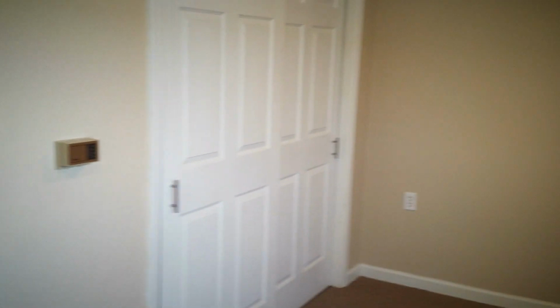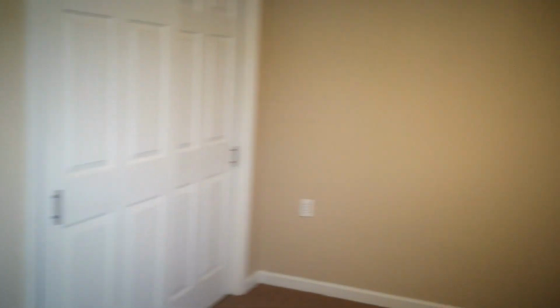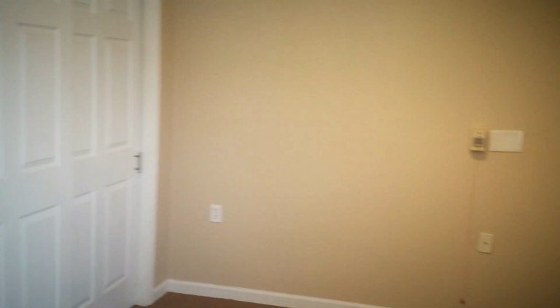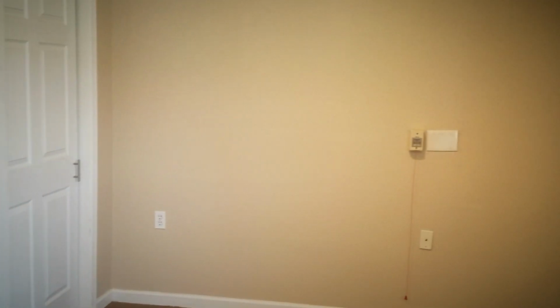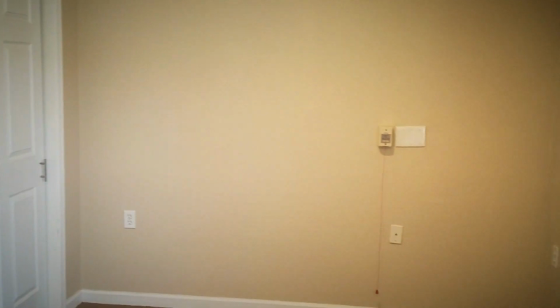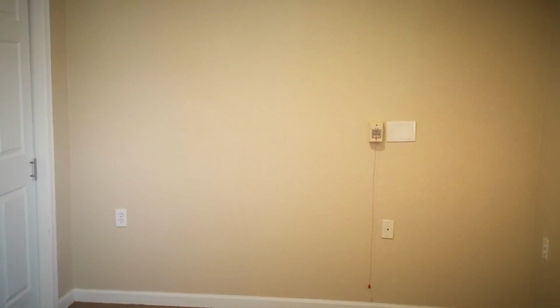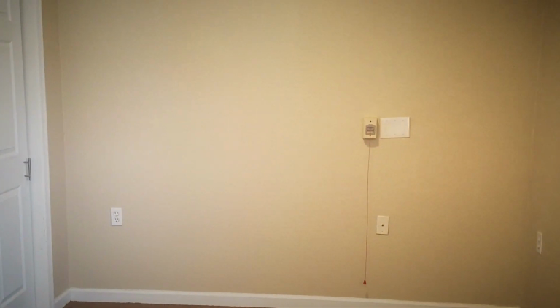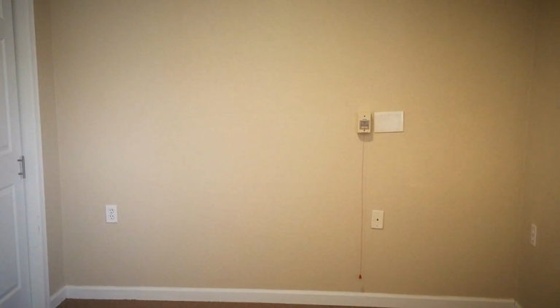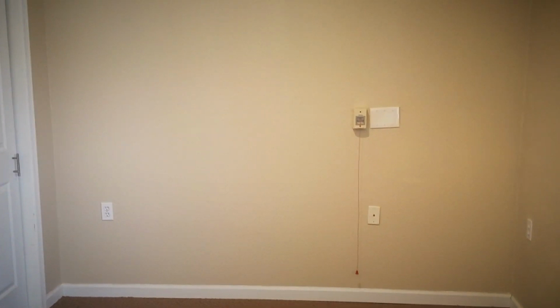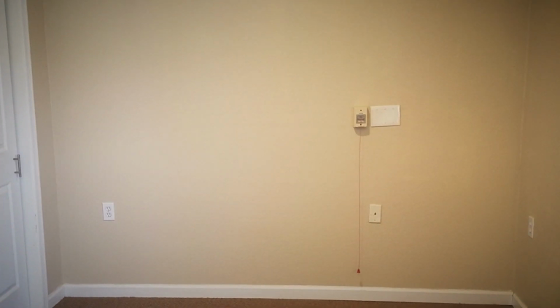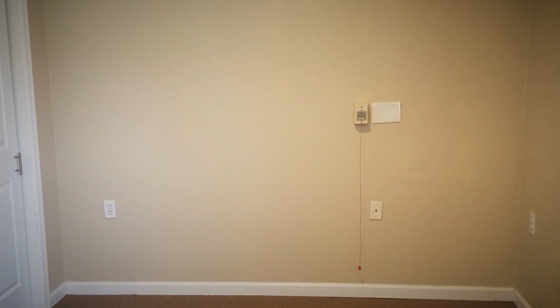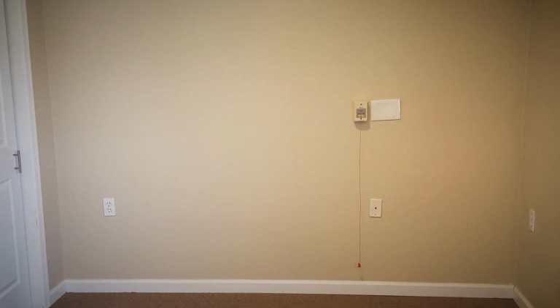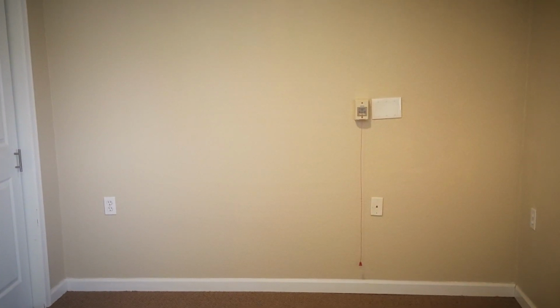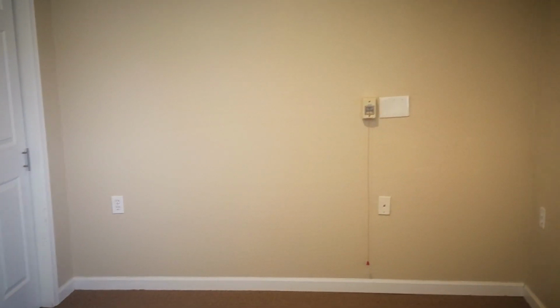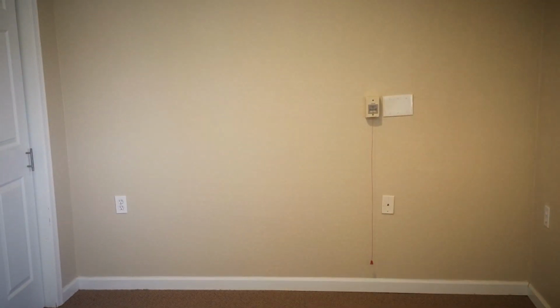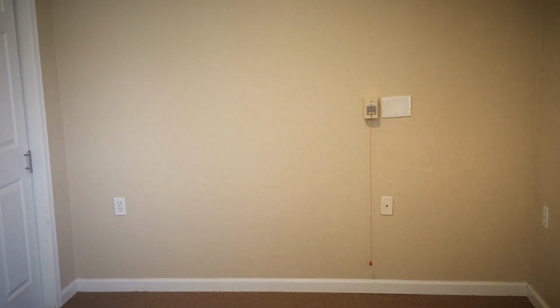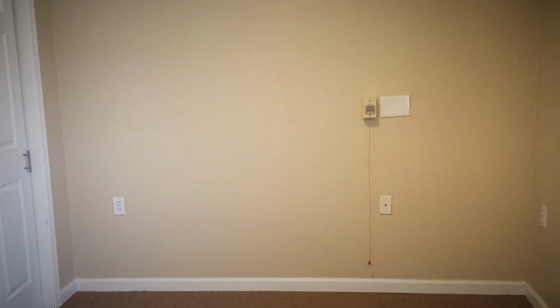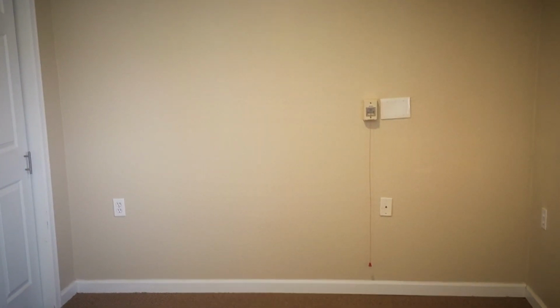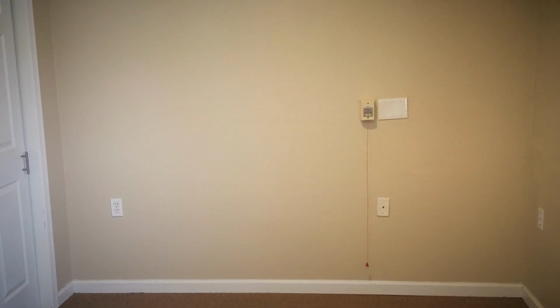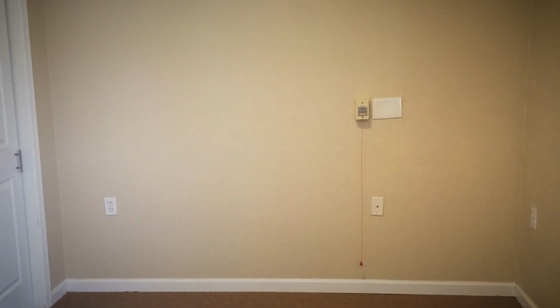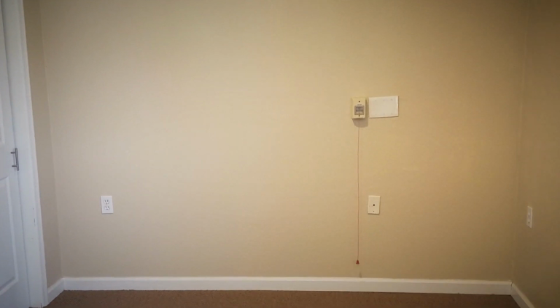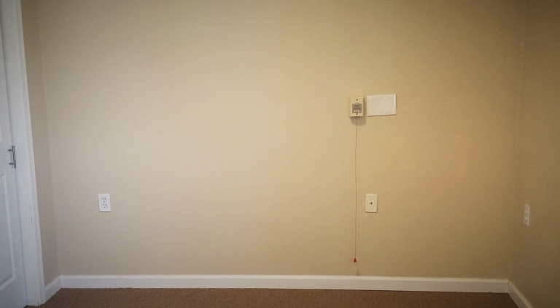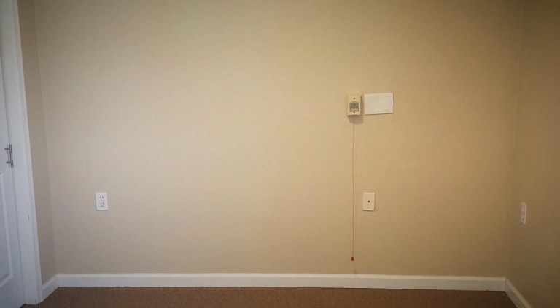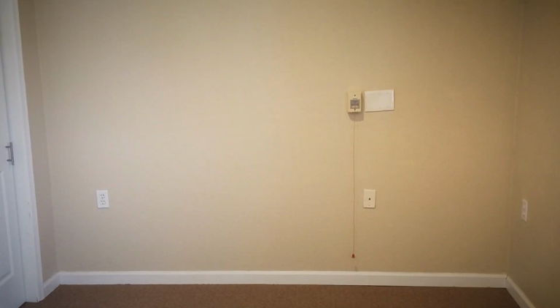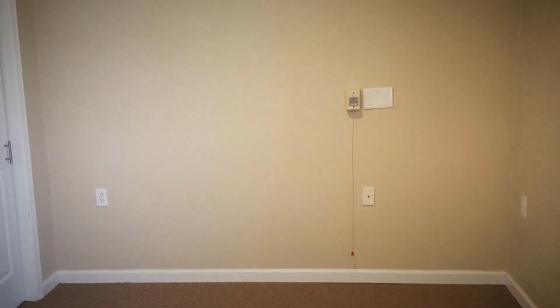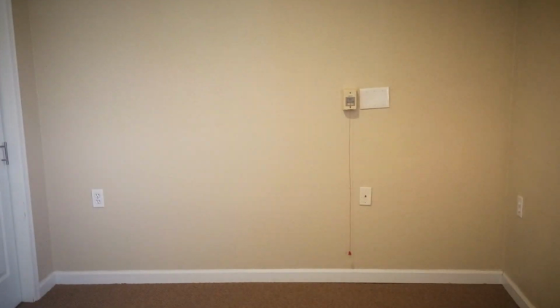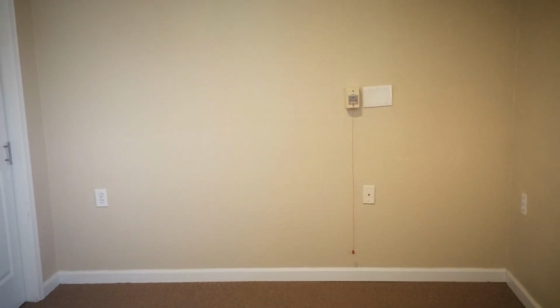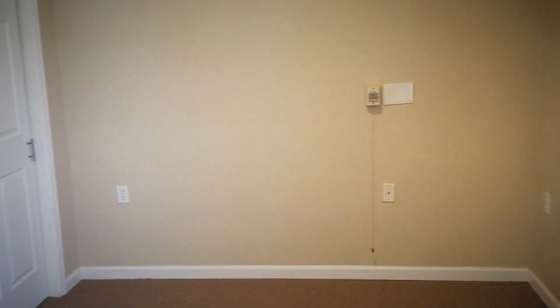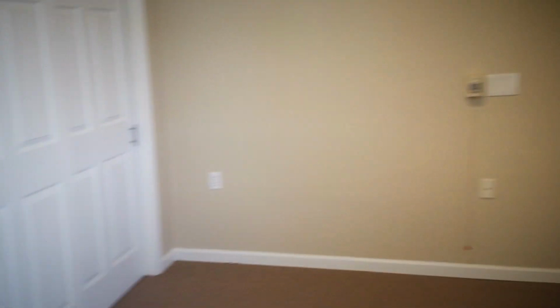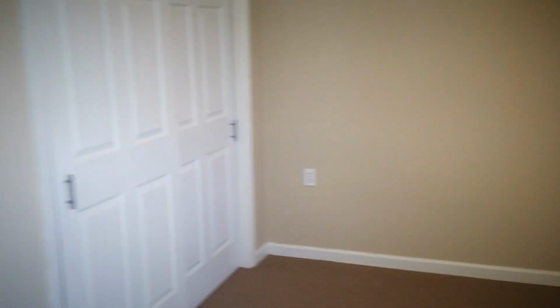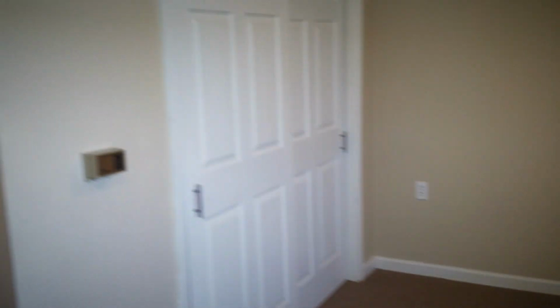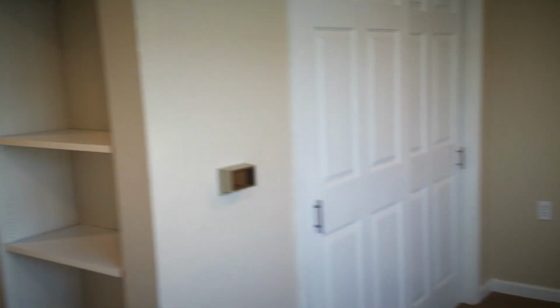As you can see, we have pull cords throughout the apartment, so if your loved one needs anything from us, they pull the cord and our nursing staff comes right away.